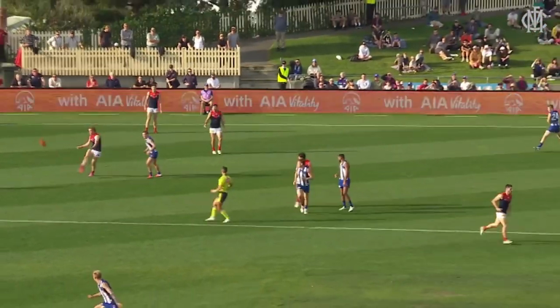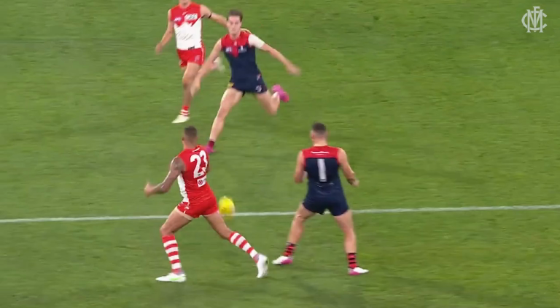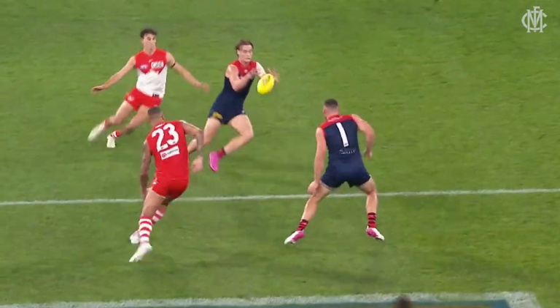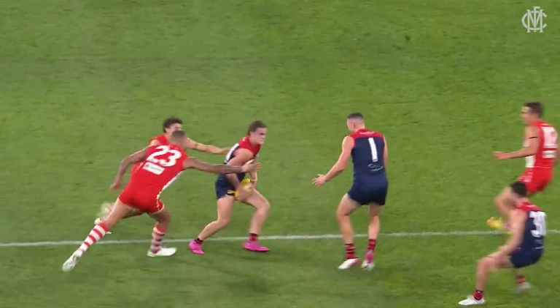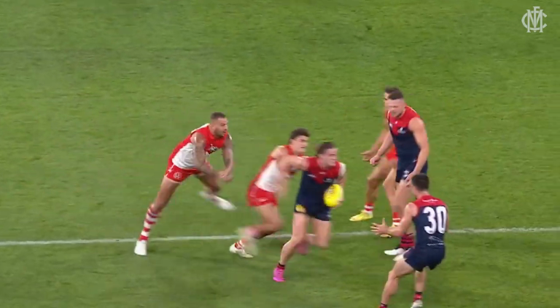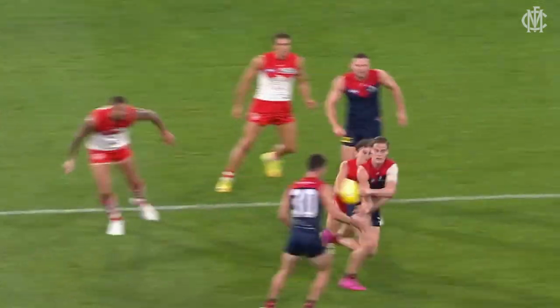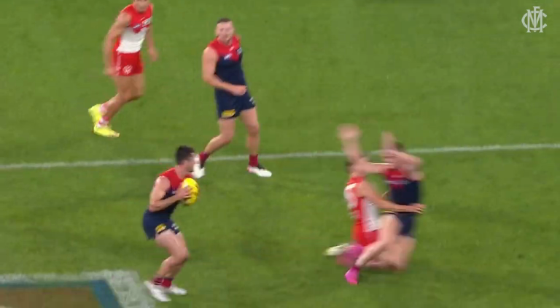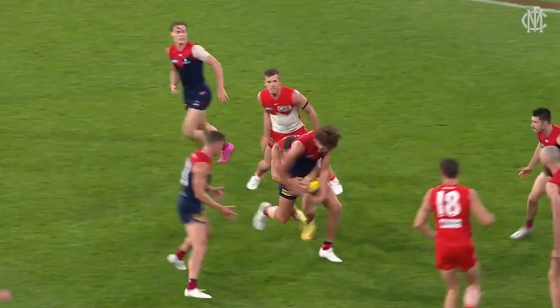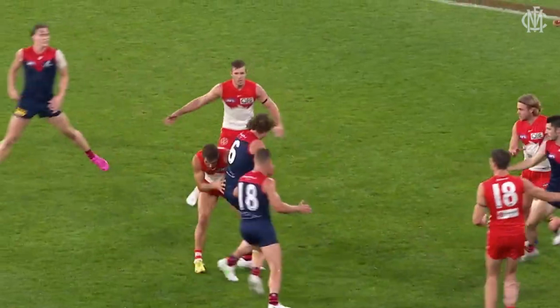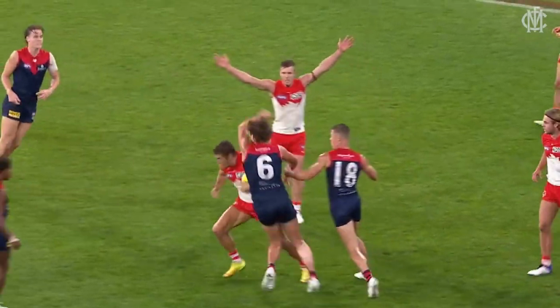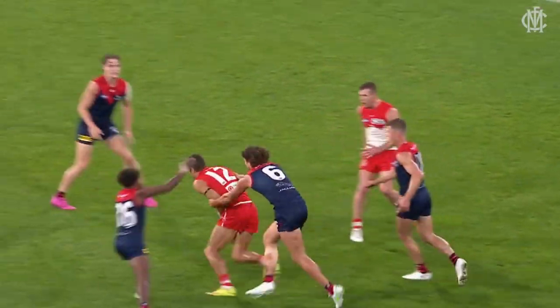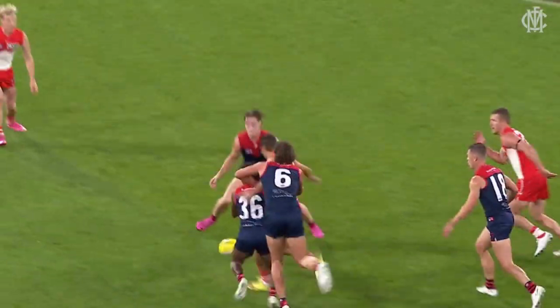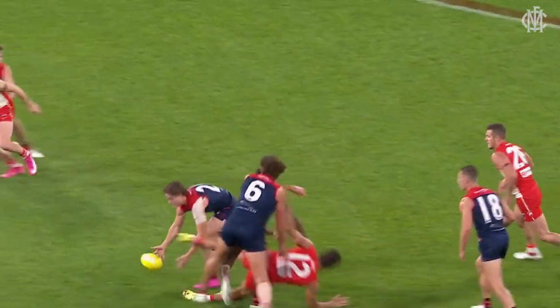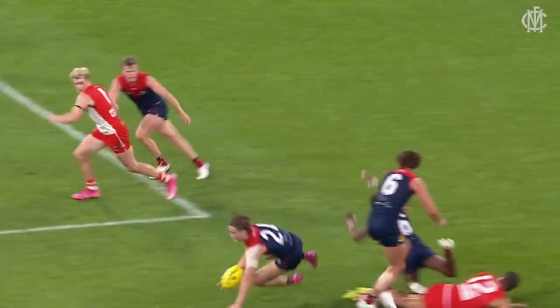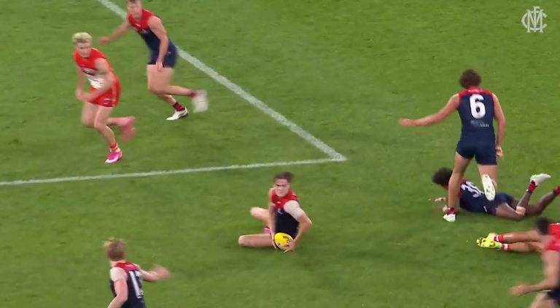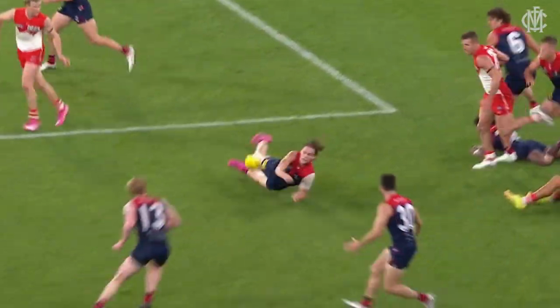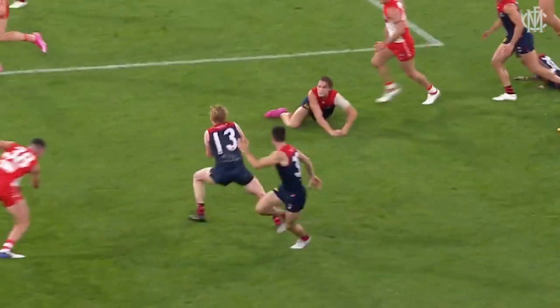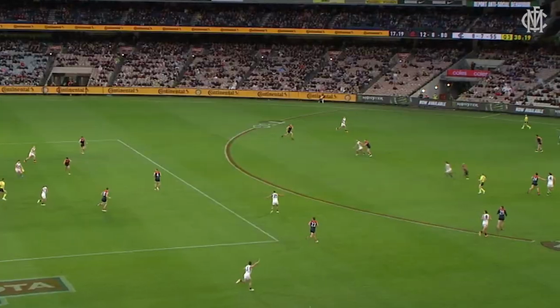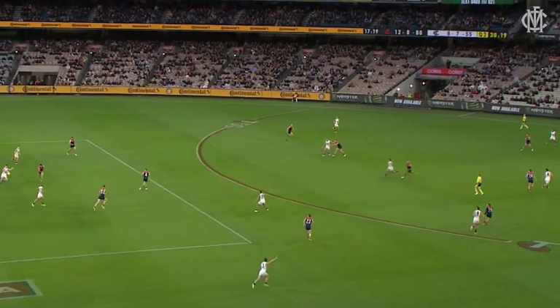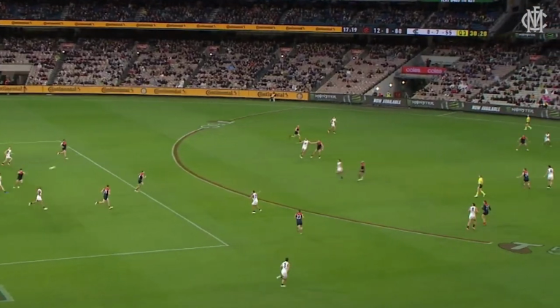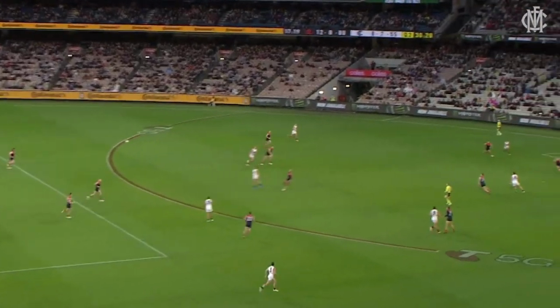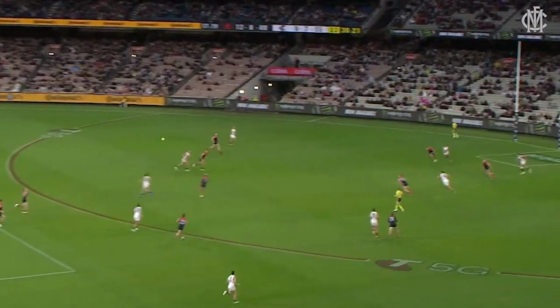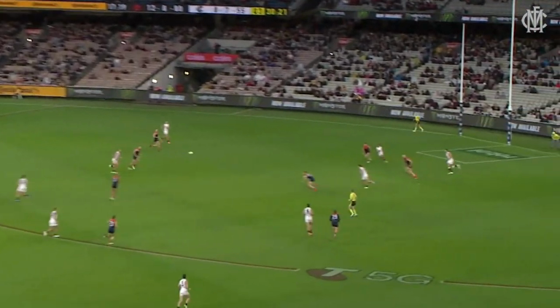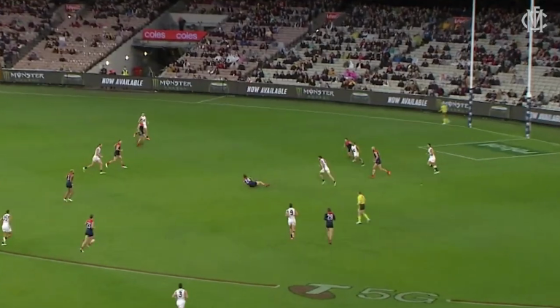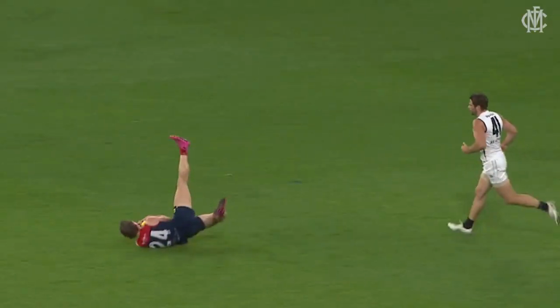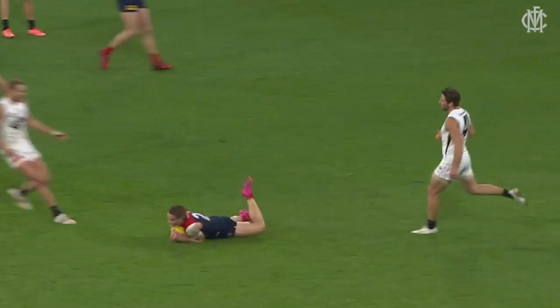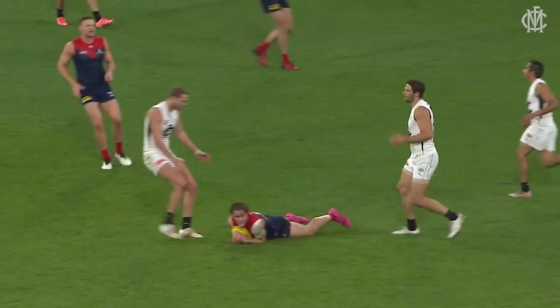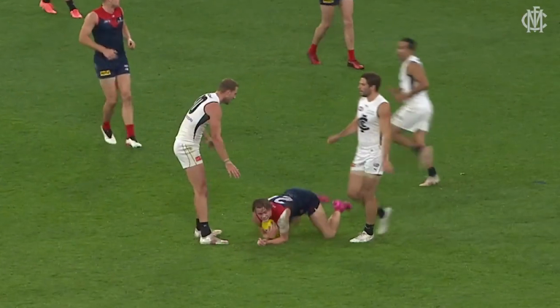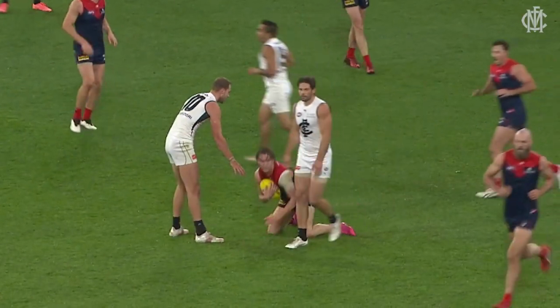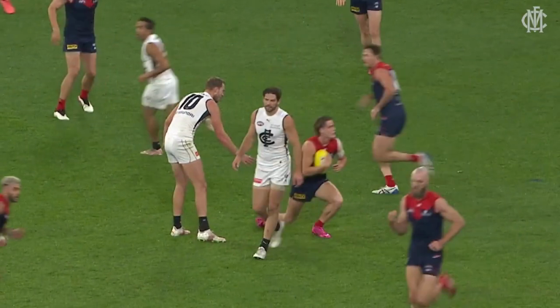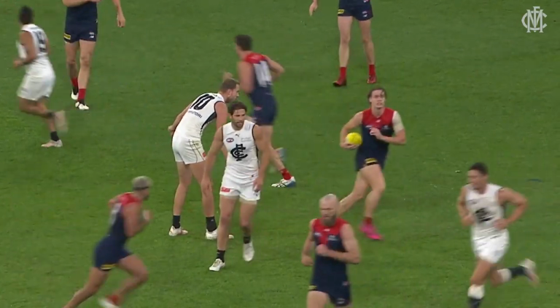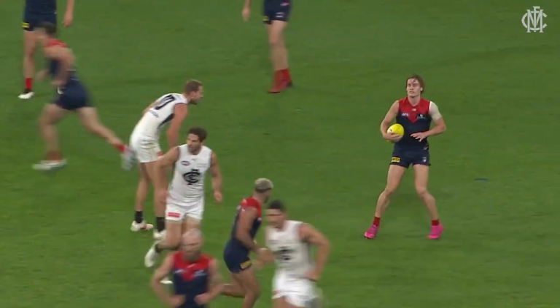The big boys do battle. May got a really clever little fingernail in it, back to Jackson, trying to get rid of the football — Kennedy steals it. Rivers. Walsh. Sidewinder inside 50 — Rivers took a very good sliding mark.